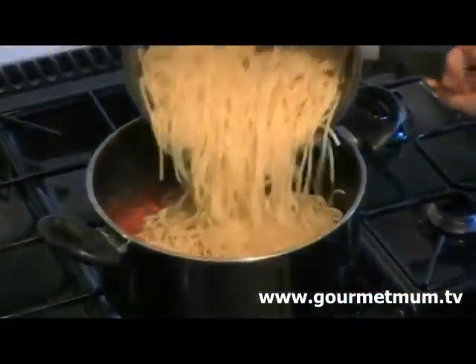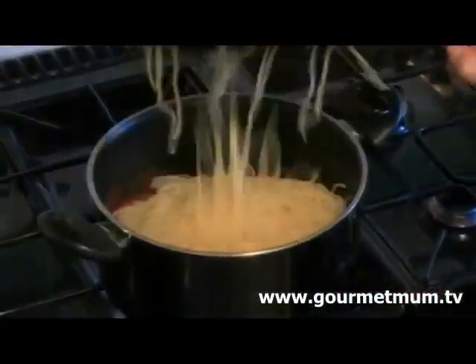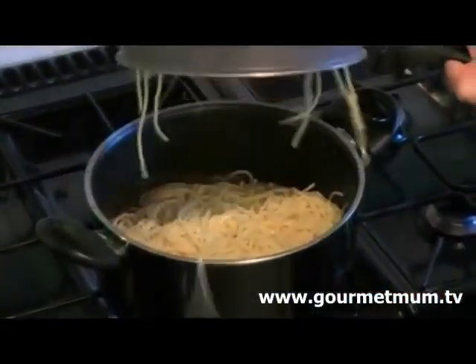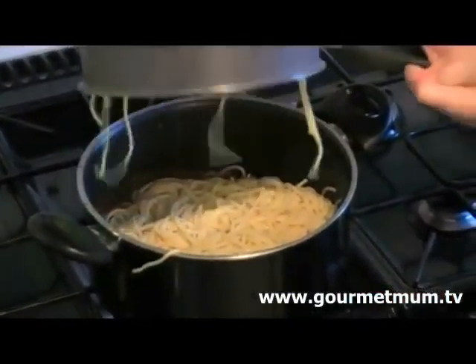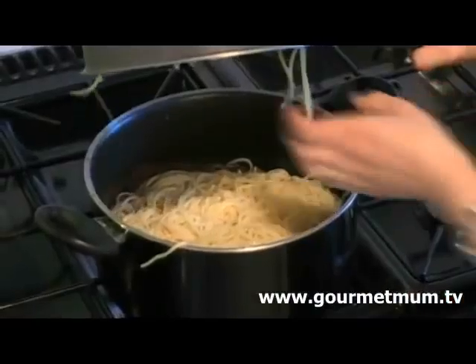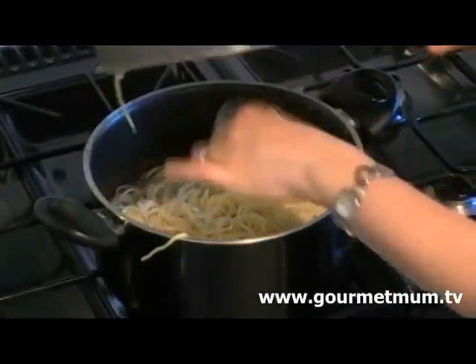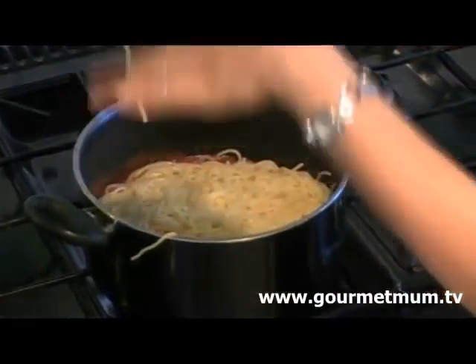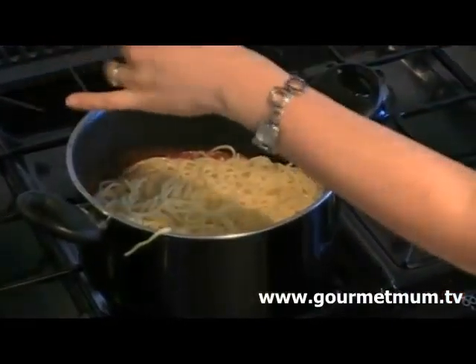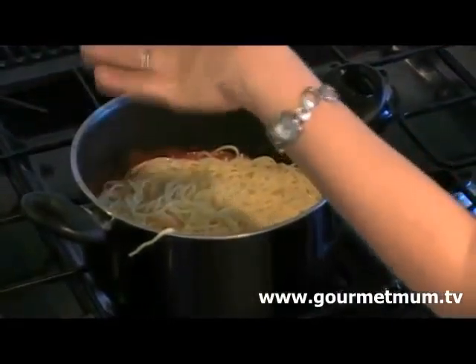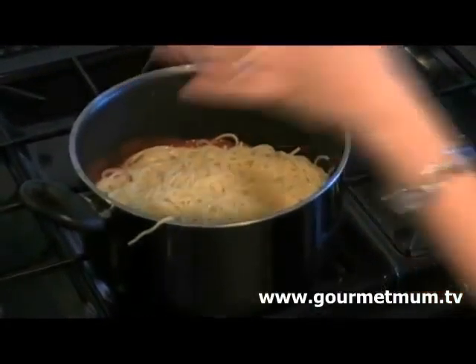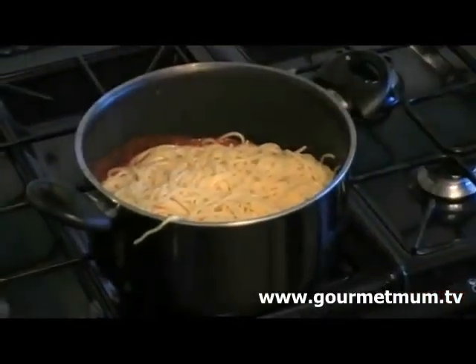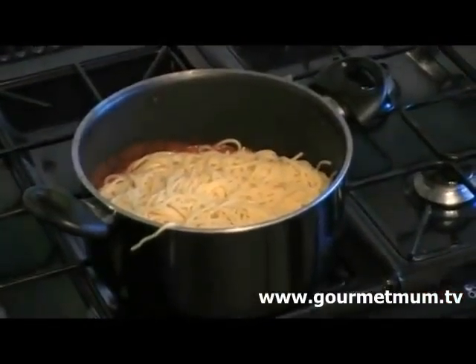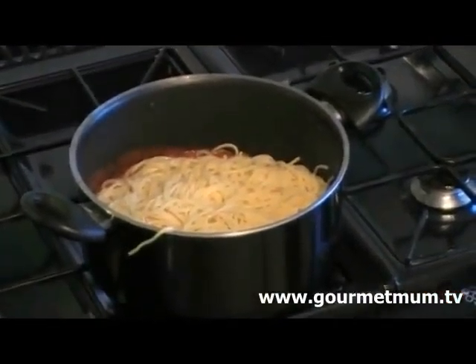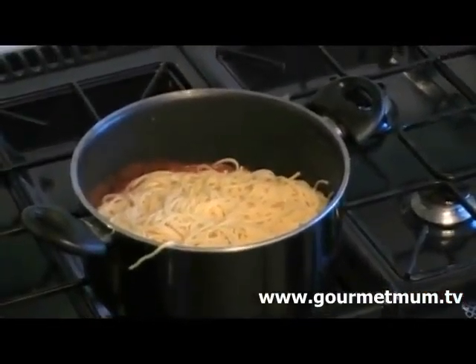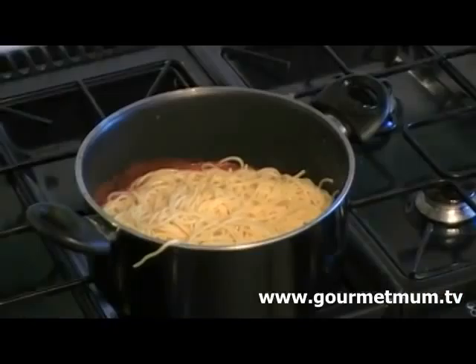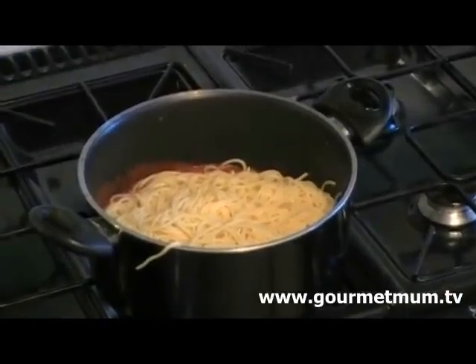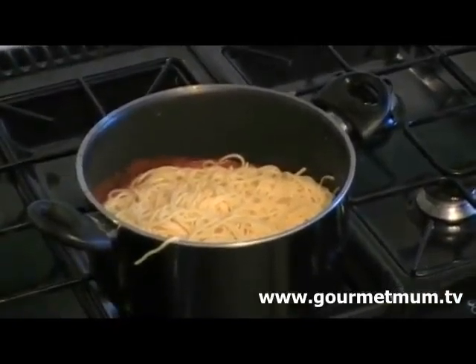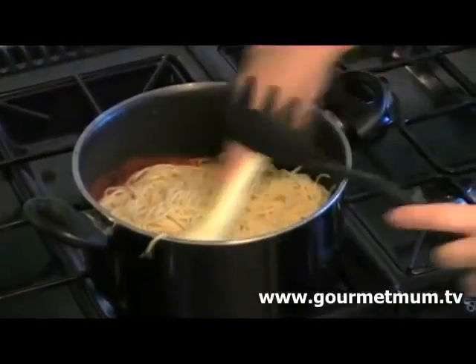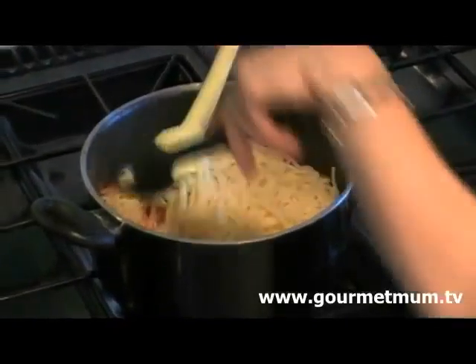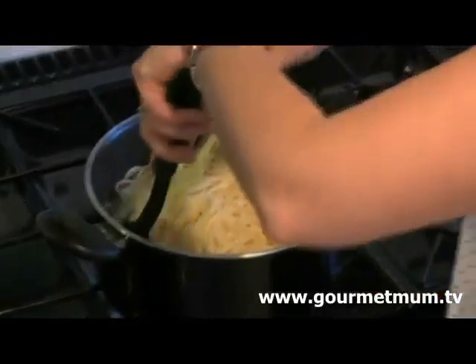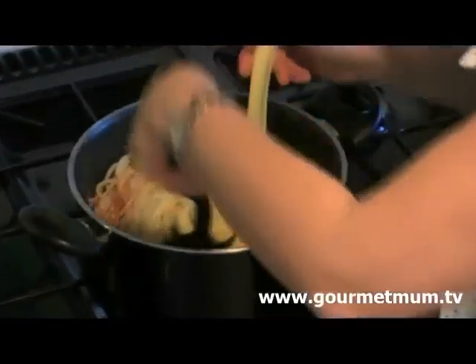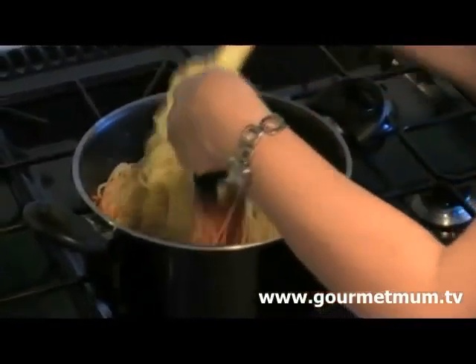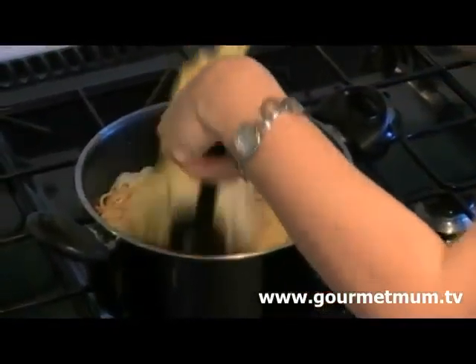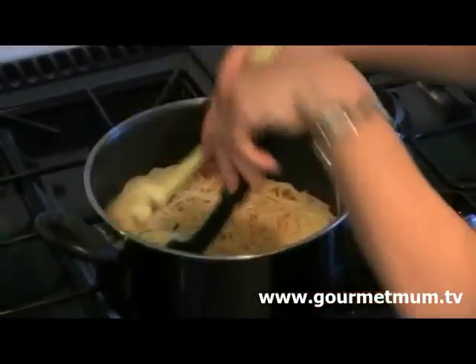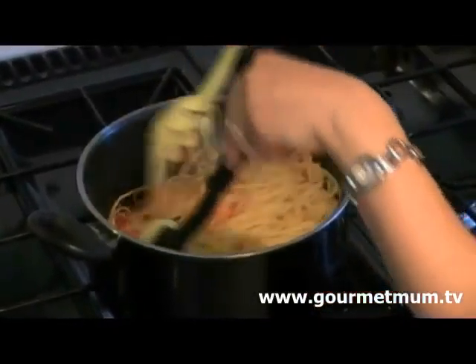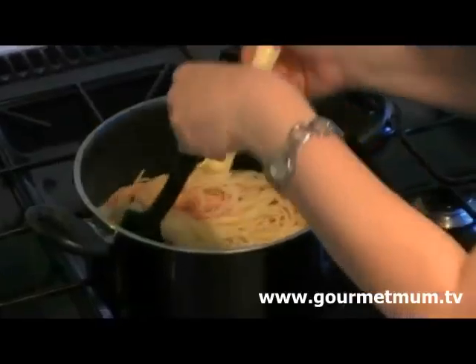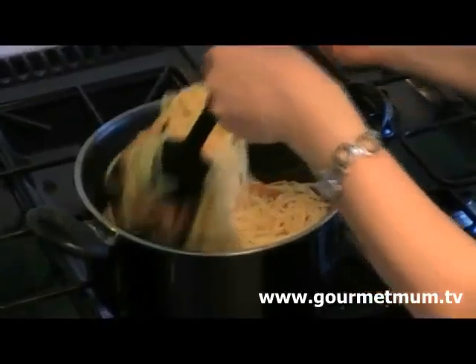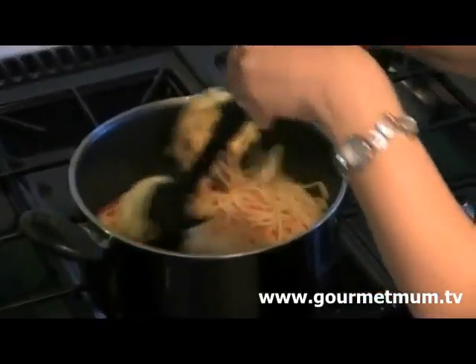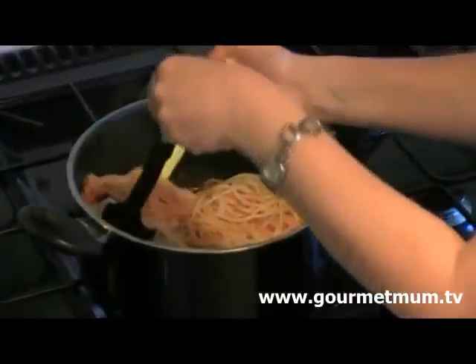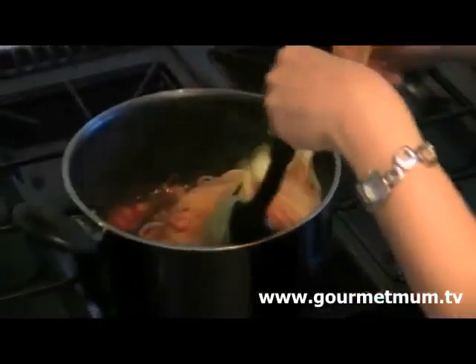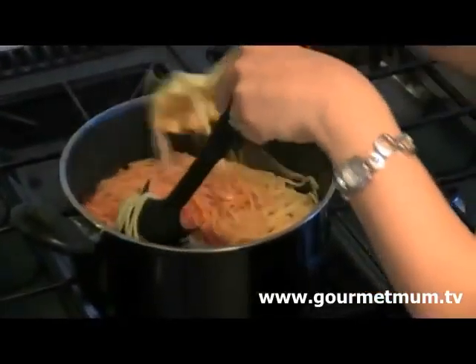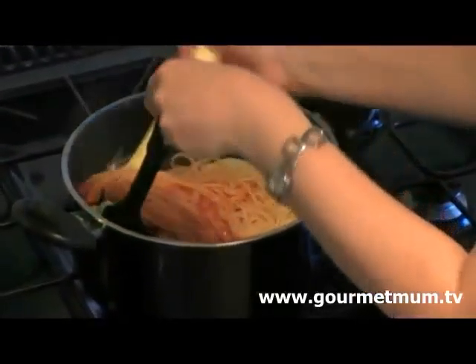Finally, add the cooked spaghetti to the sauce while it's still hot and, over a low heat, give everything a really good mix so it's really well combined, and then we're going to serve it up.